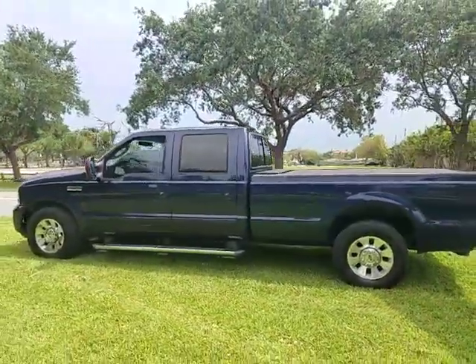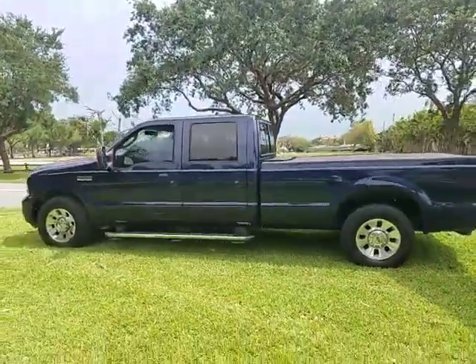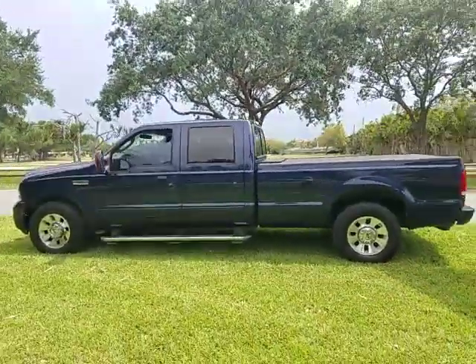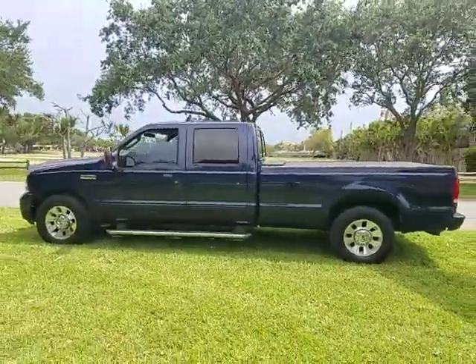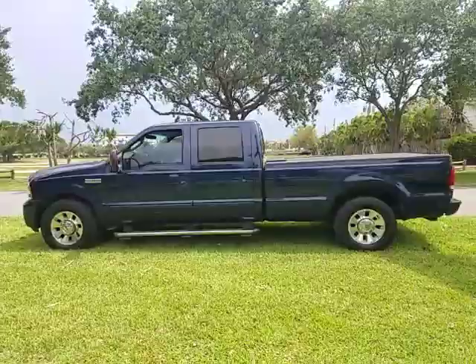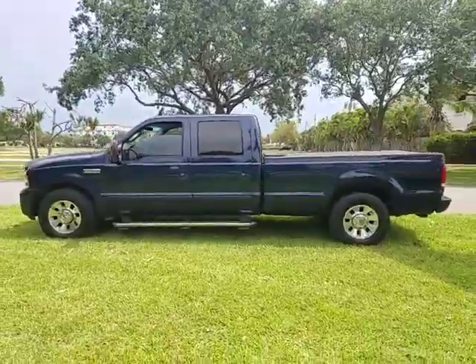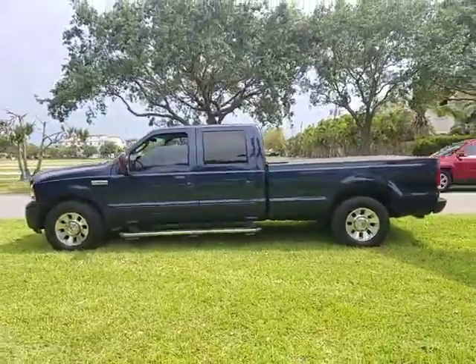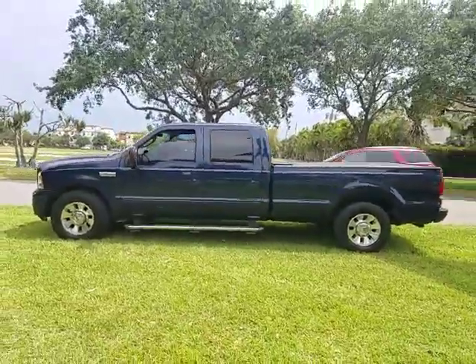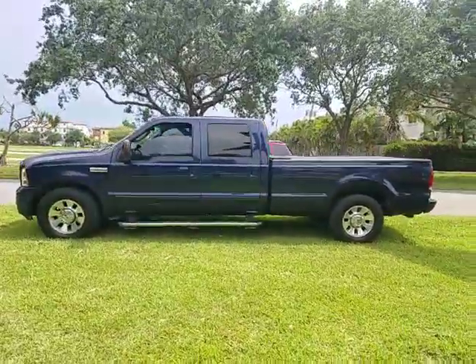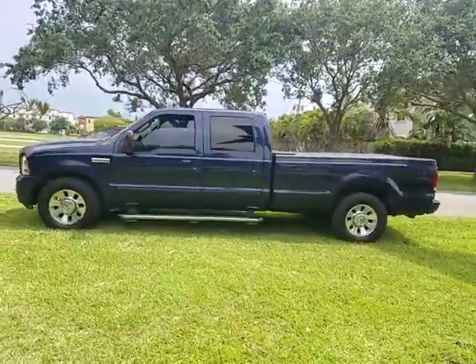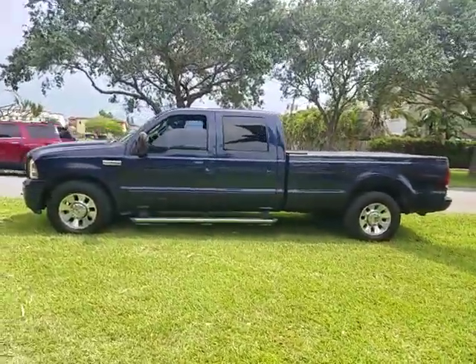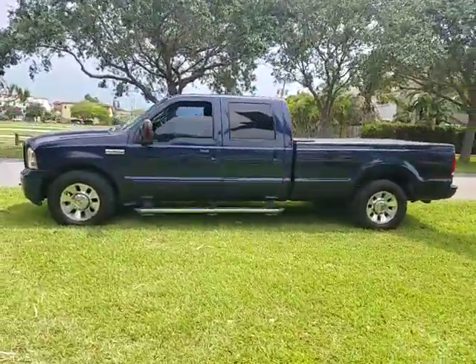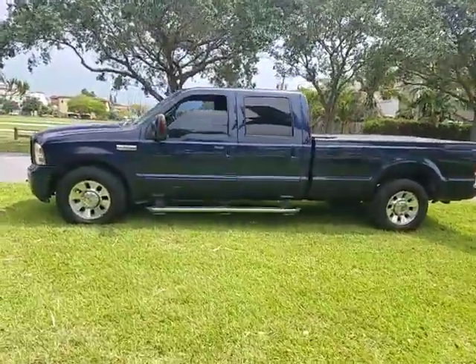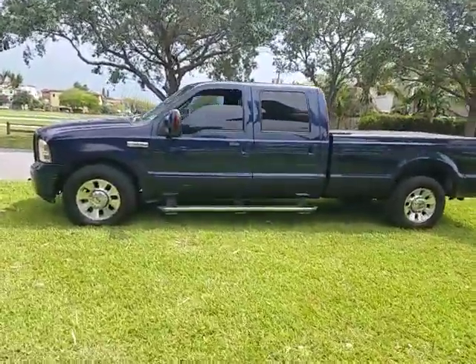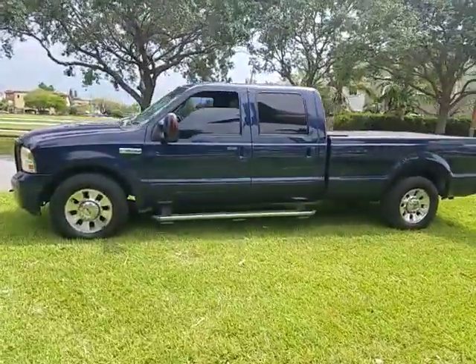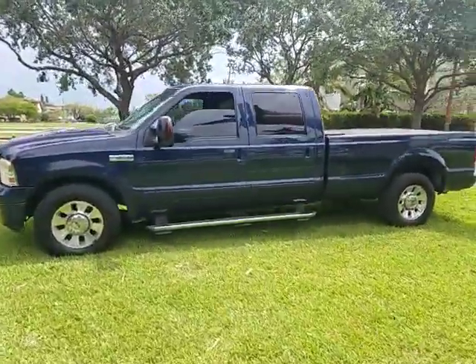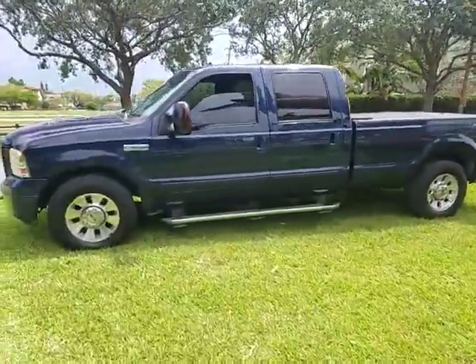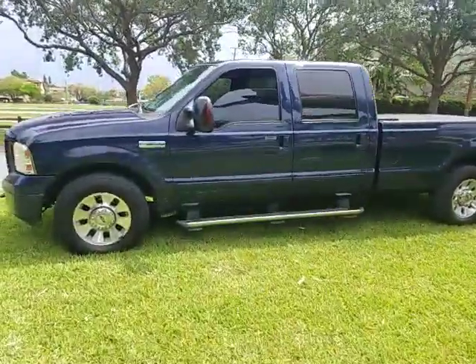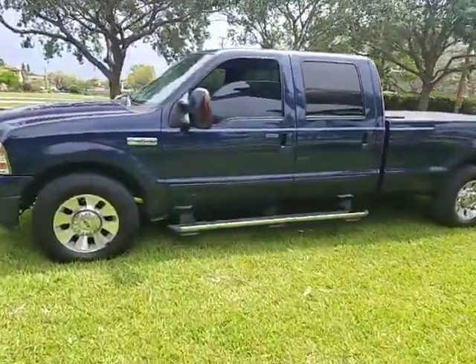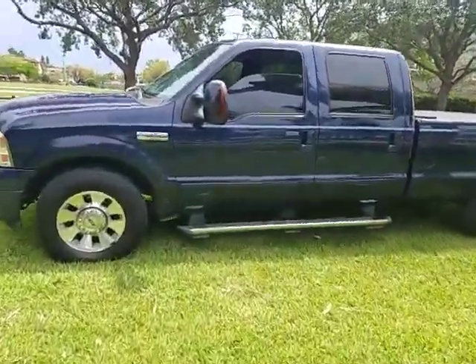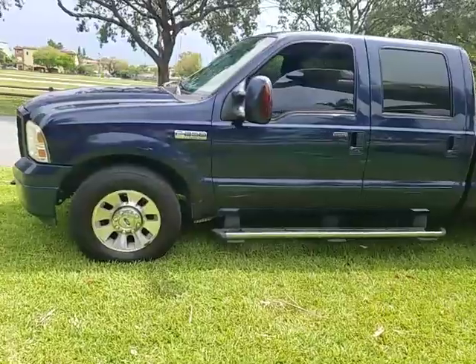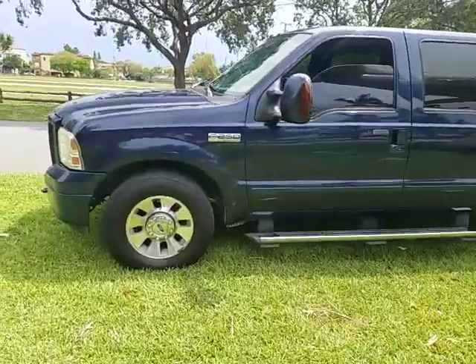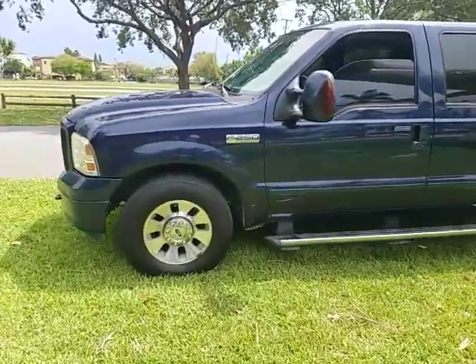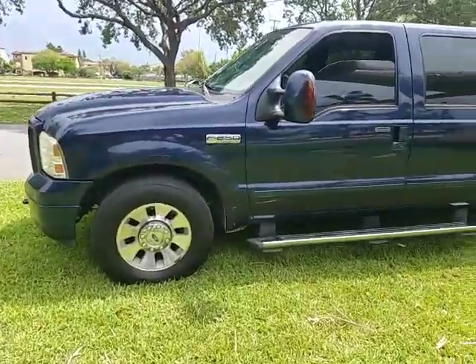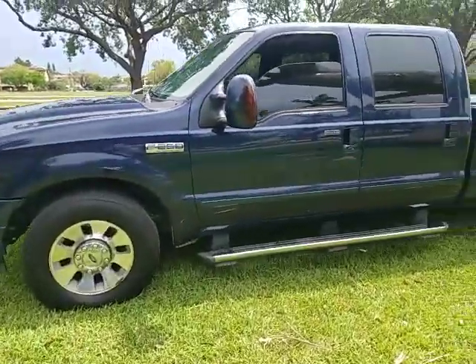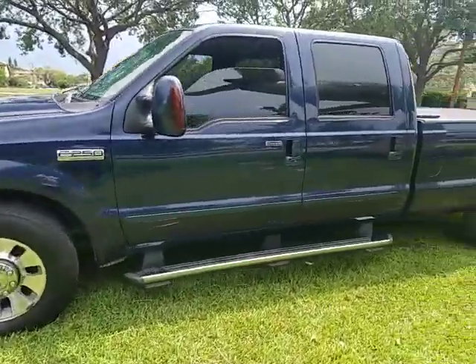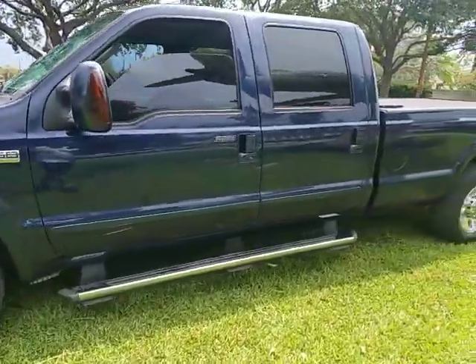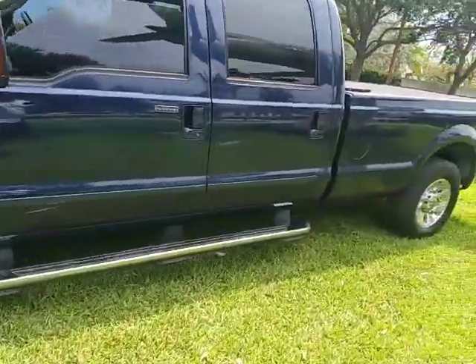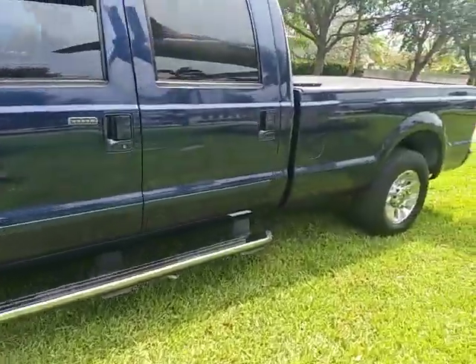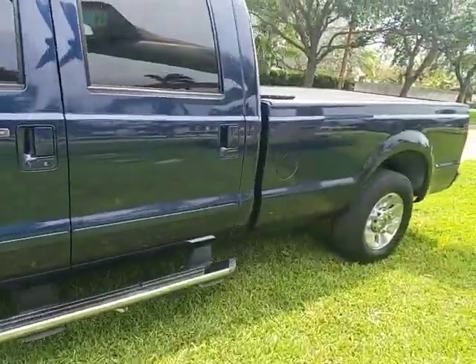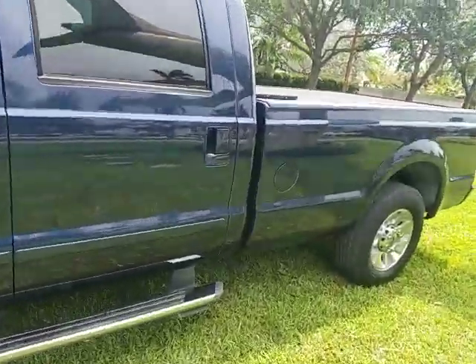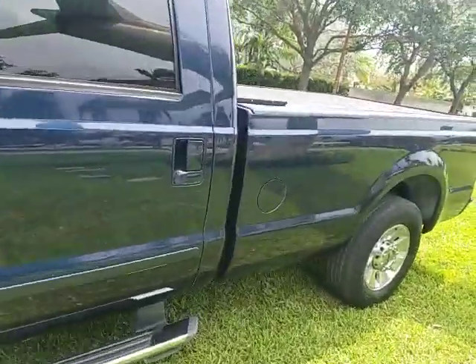Very clean exterior. Running as I speak — we'll take it for a test drive shortly. It does have smooth shifting transmission throughout all the gears.